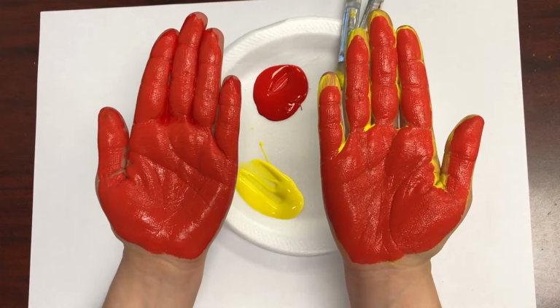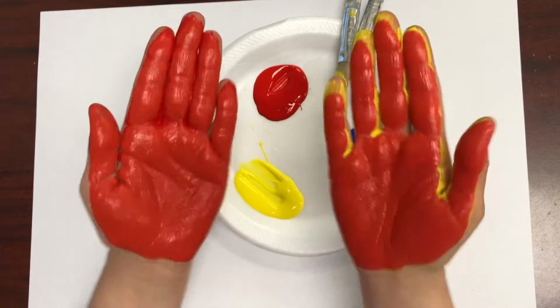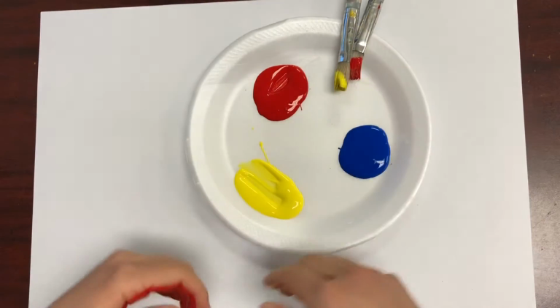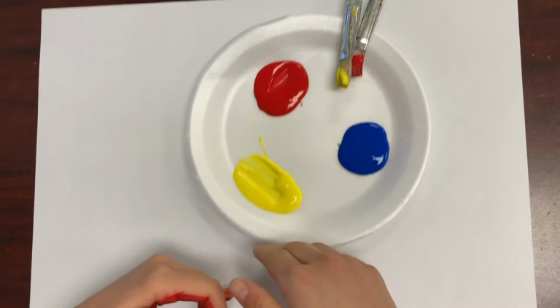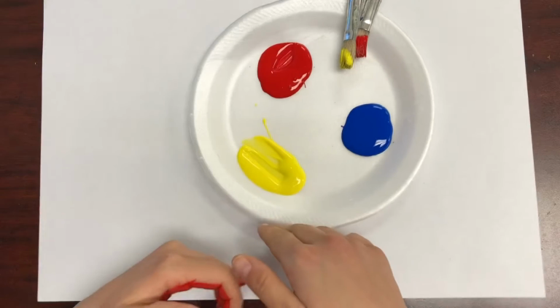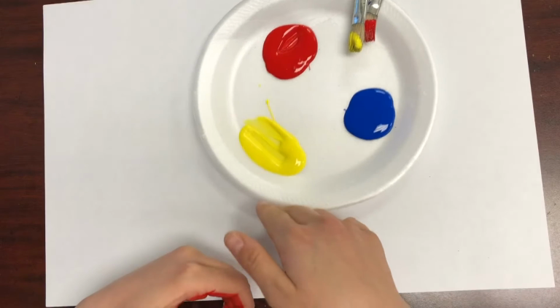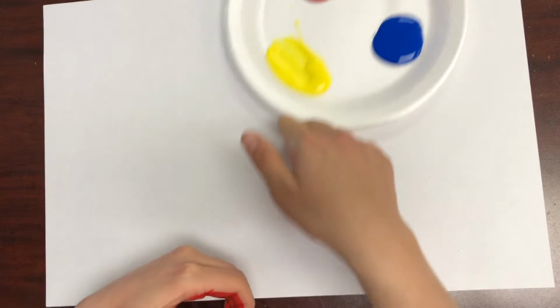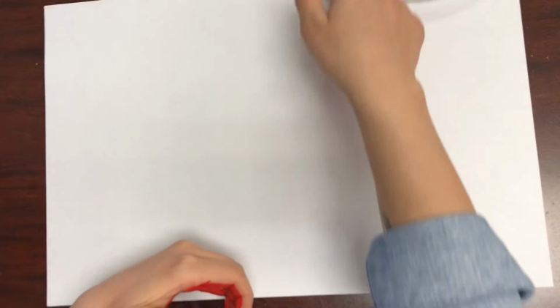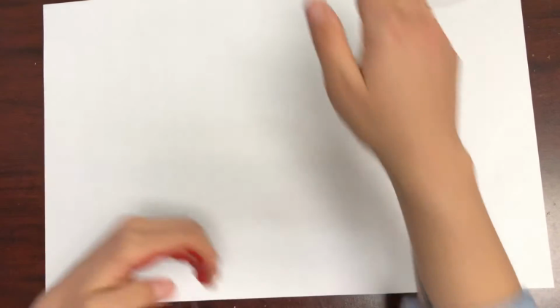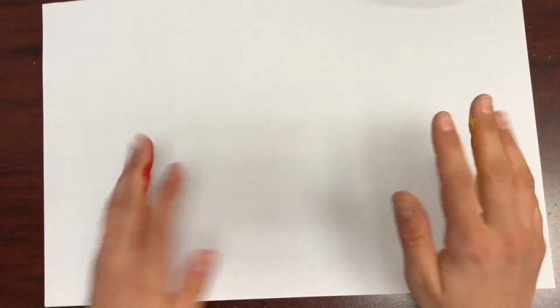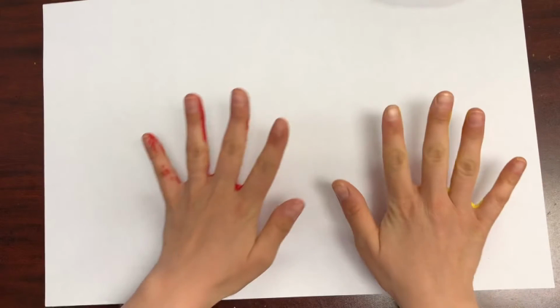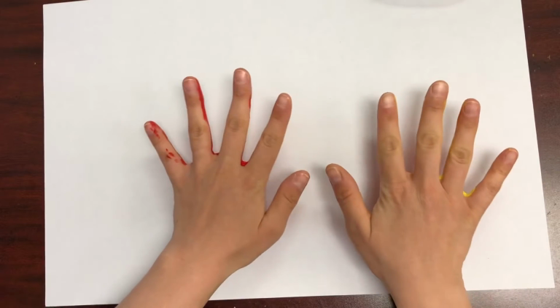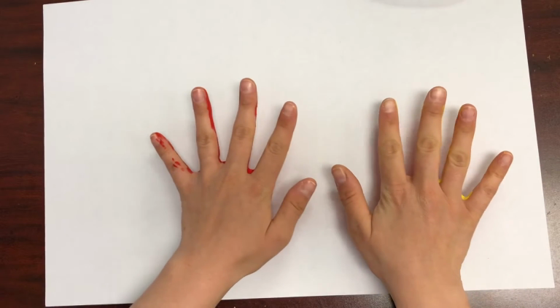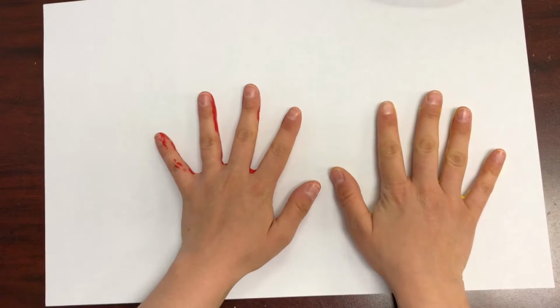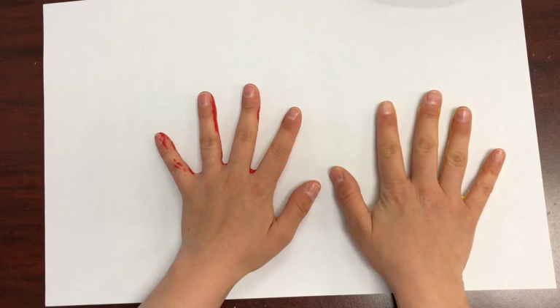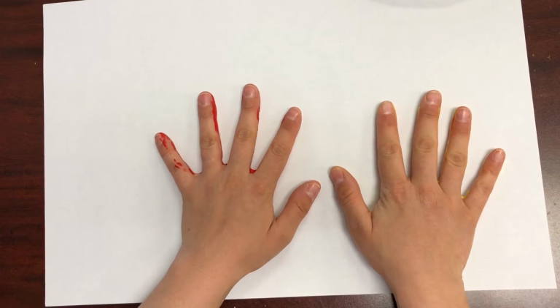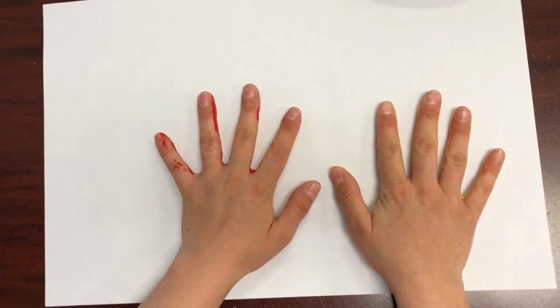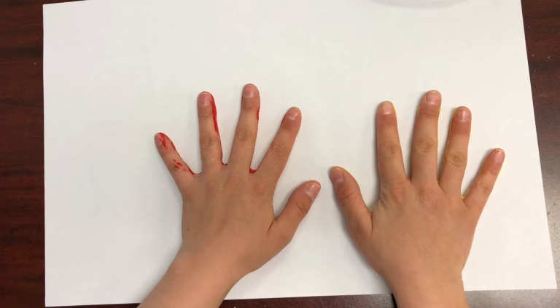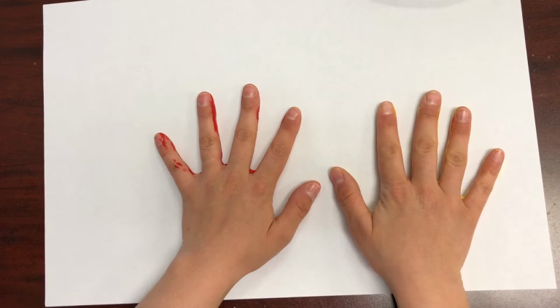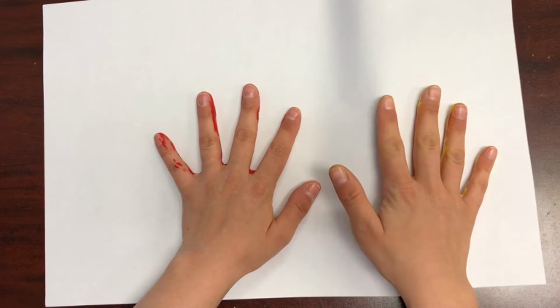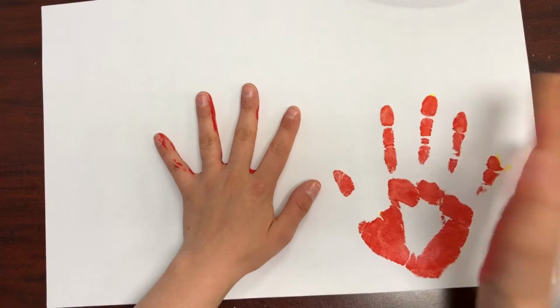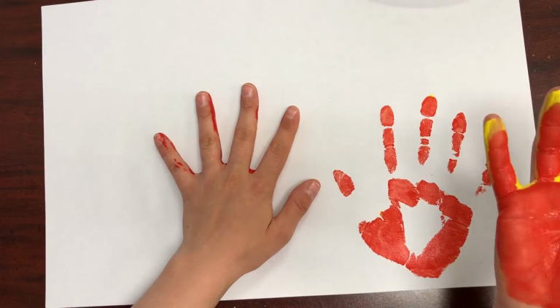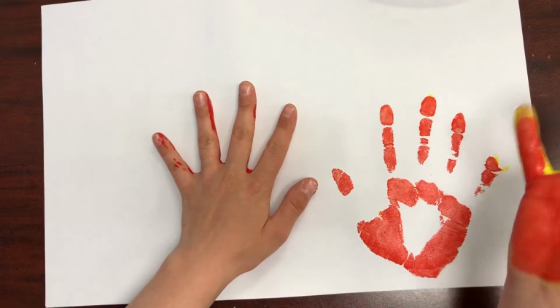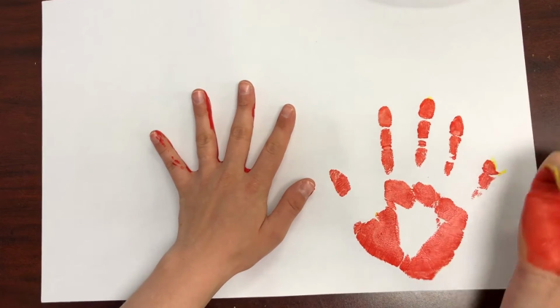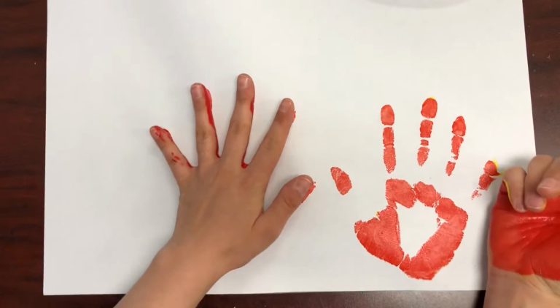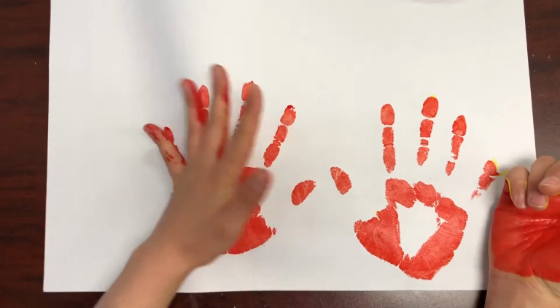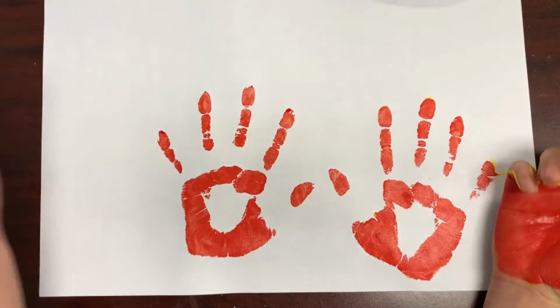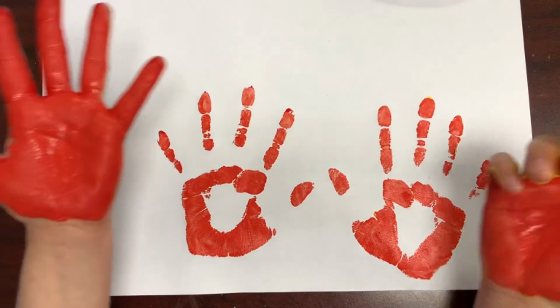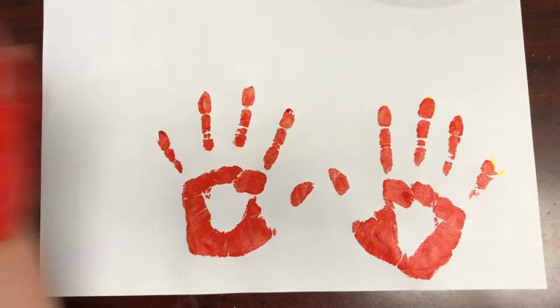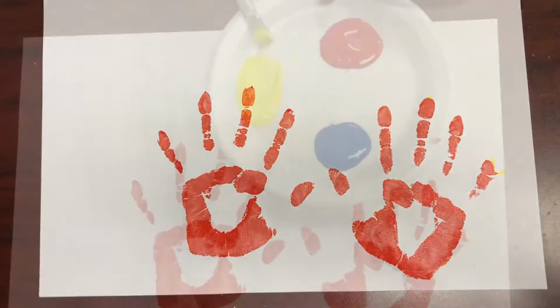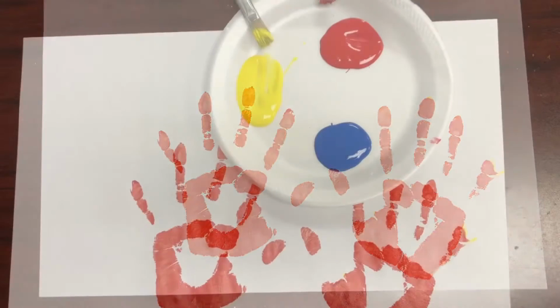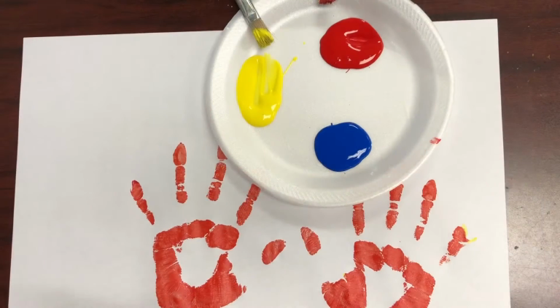If you want yours to be a little bit lighter orange, mix in more yellow. Go ahead and make a couple of hand prints on your paper before wiping your hands clean to move on to another color.